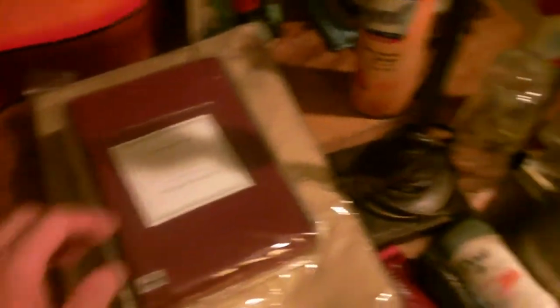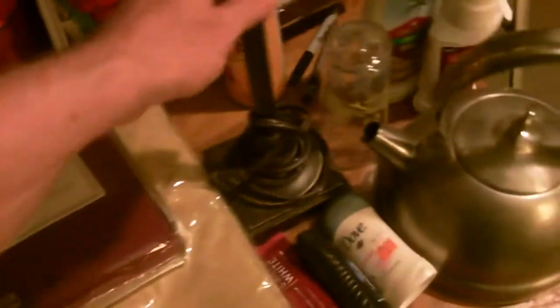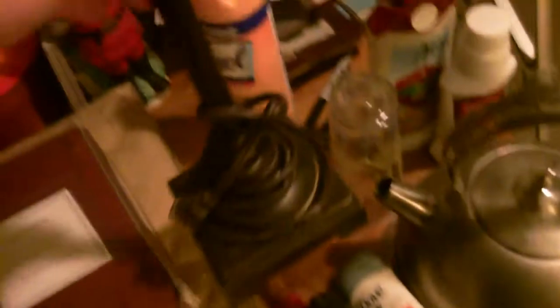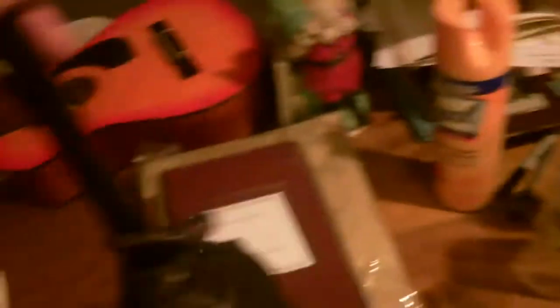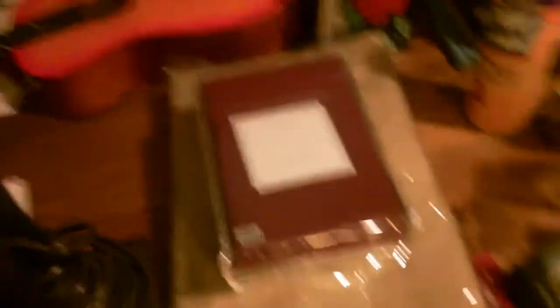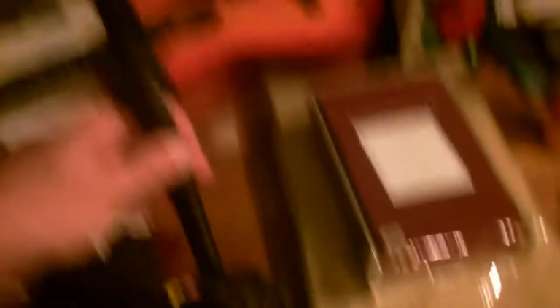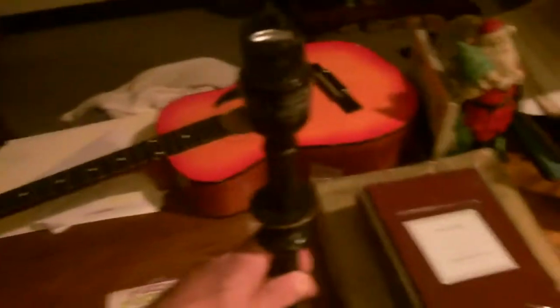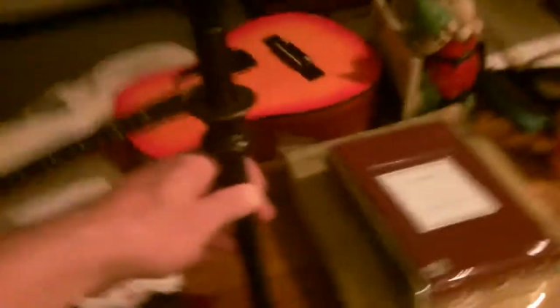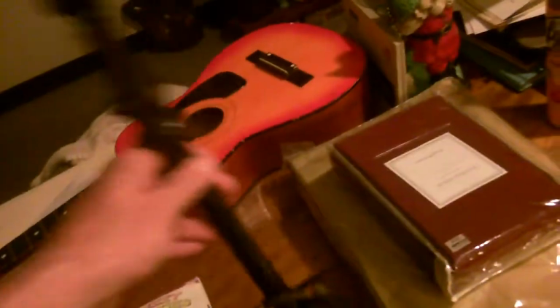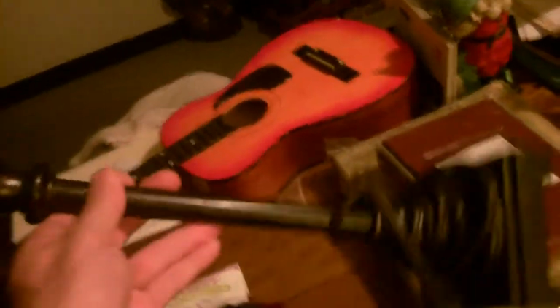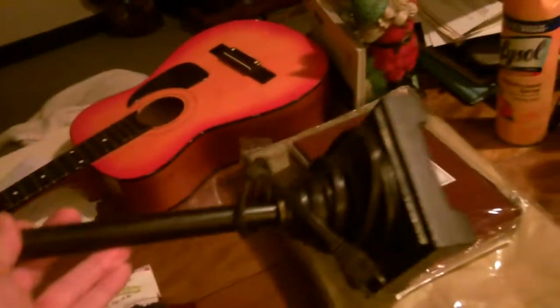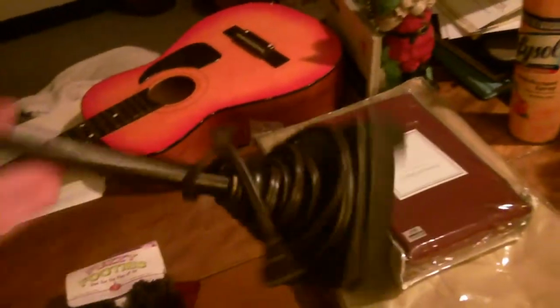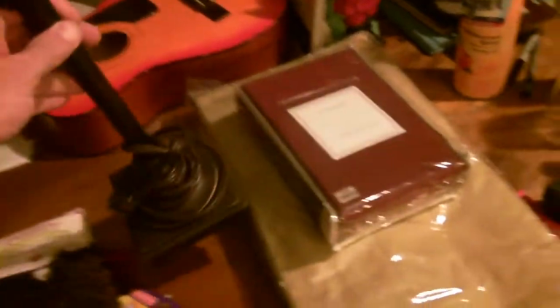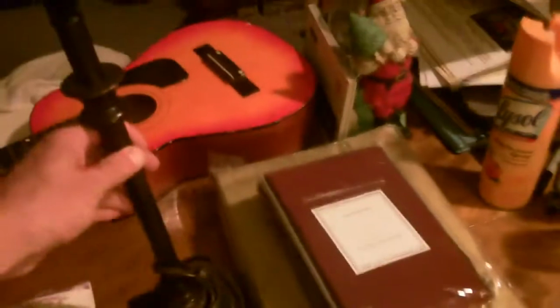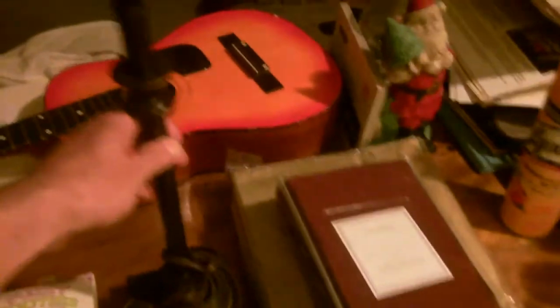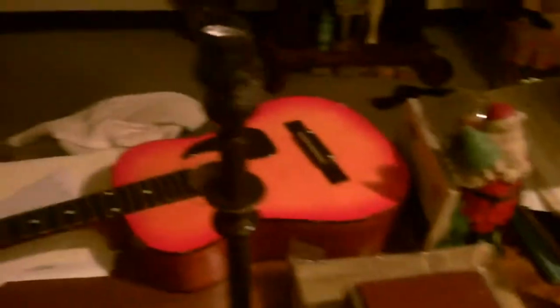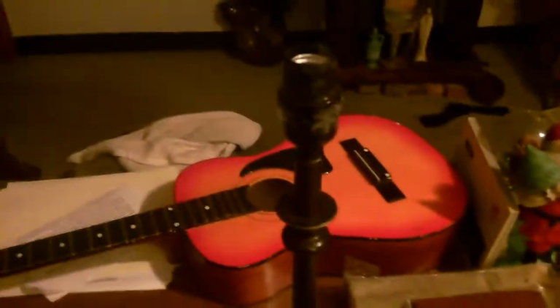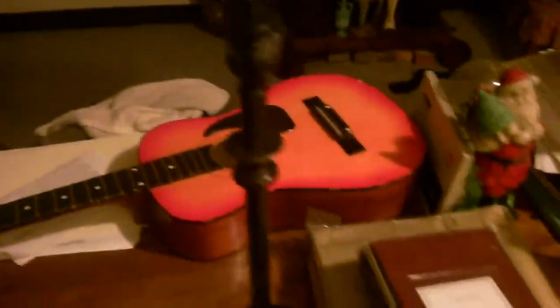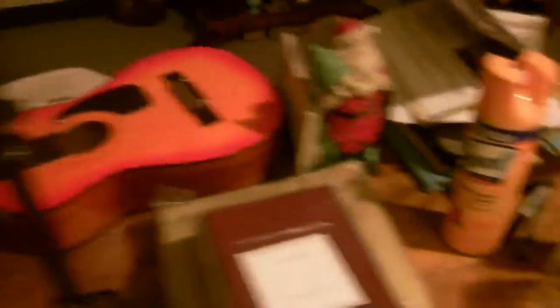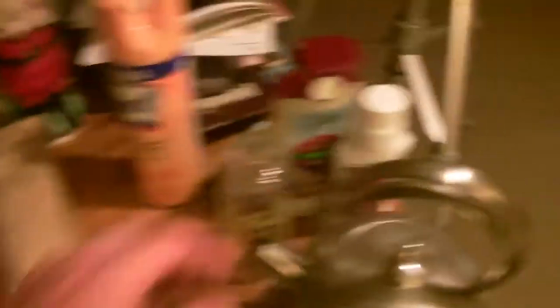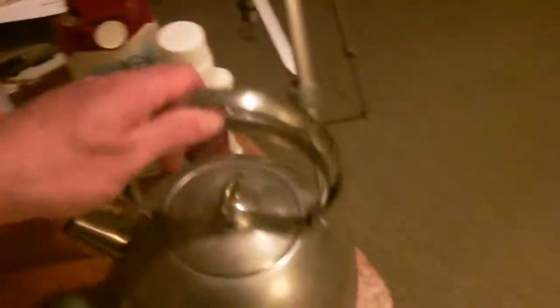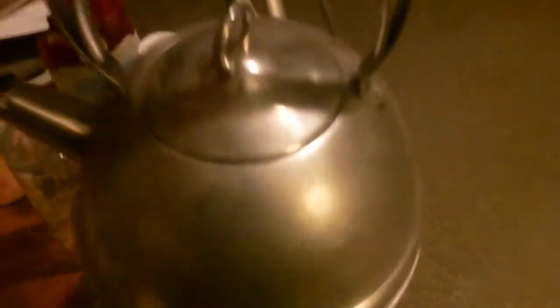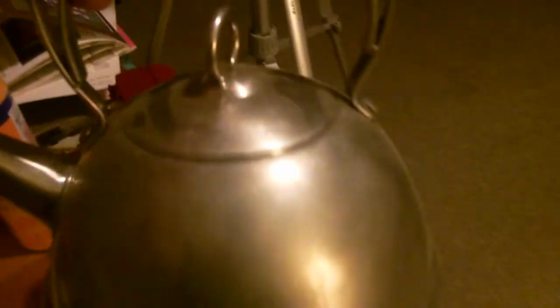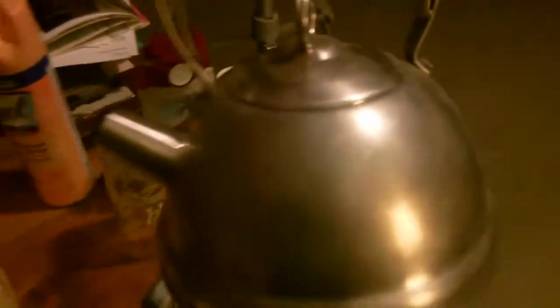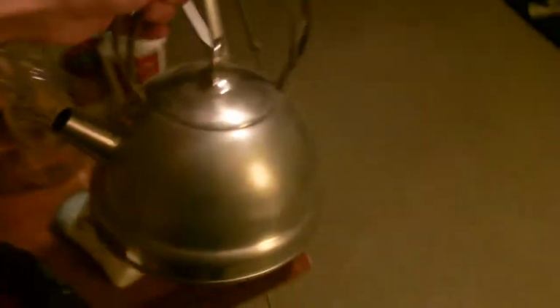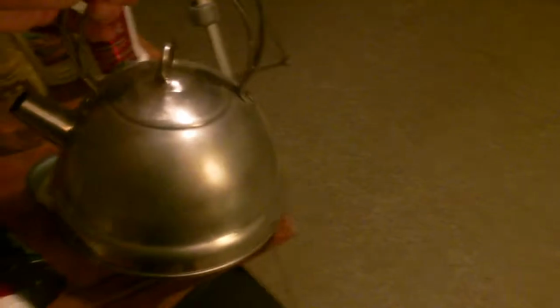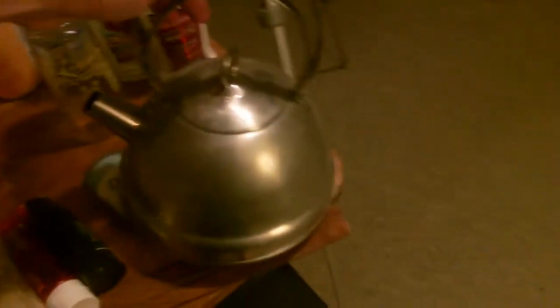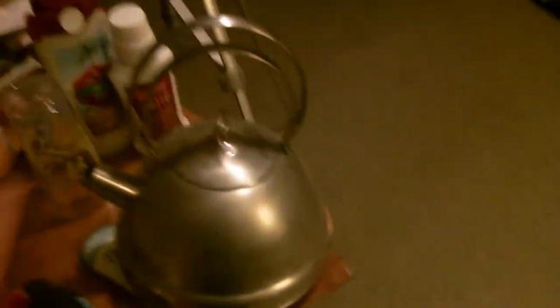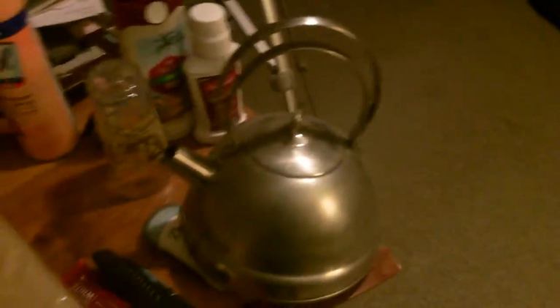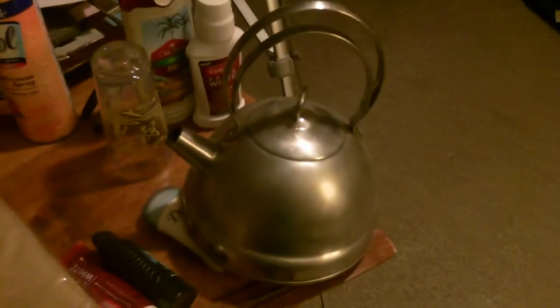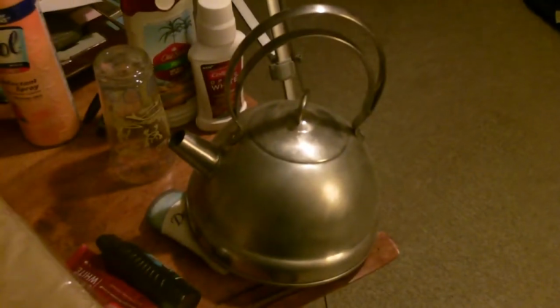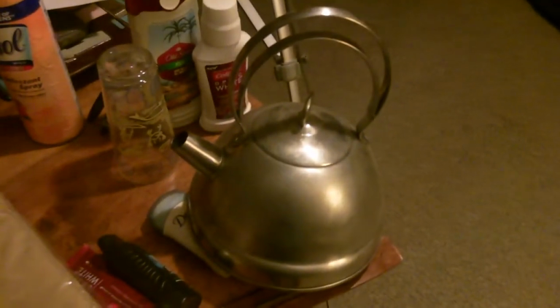And we have a lamp here — it still works, it's been tested. Also this tea kettle, pretty nice. I think I'm going to hold on to that if ever I want to make tea.